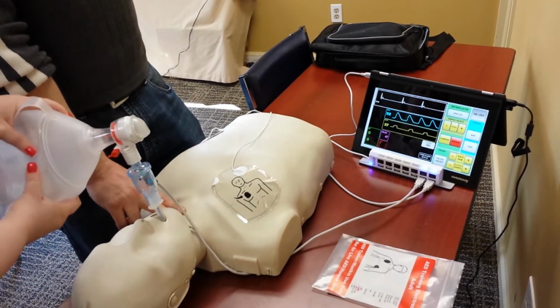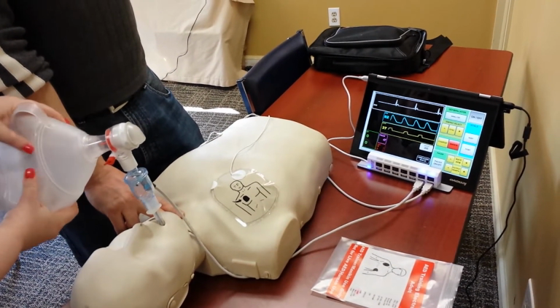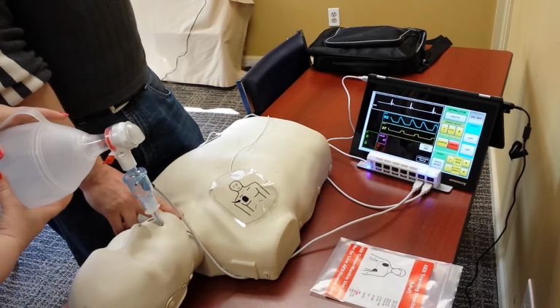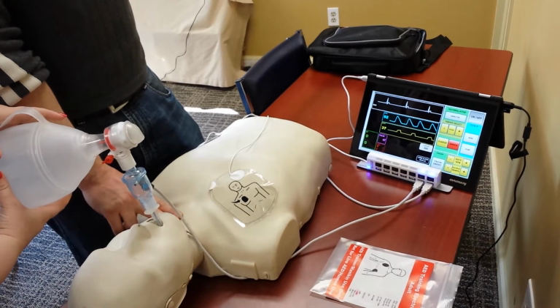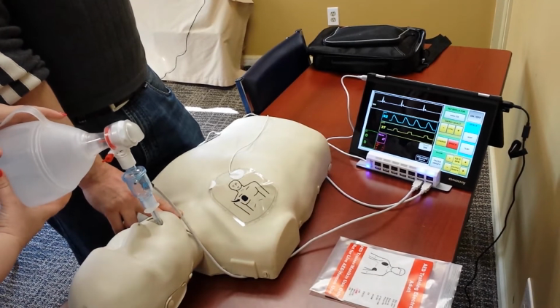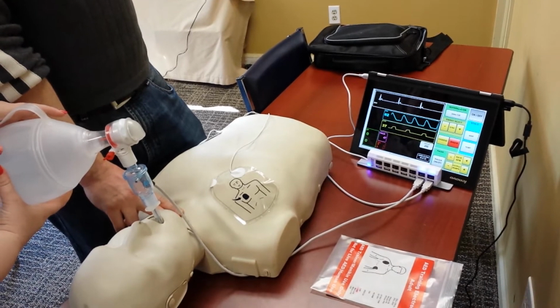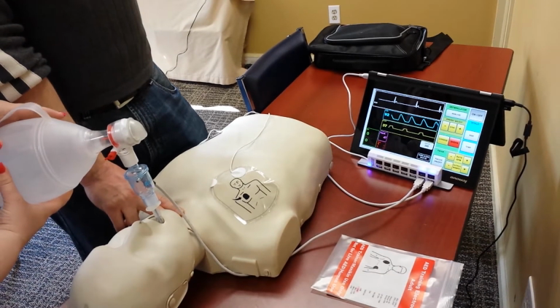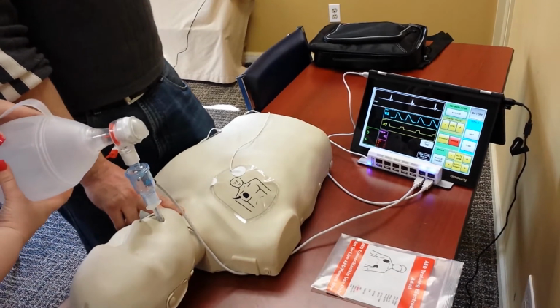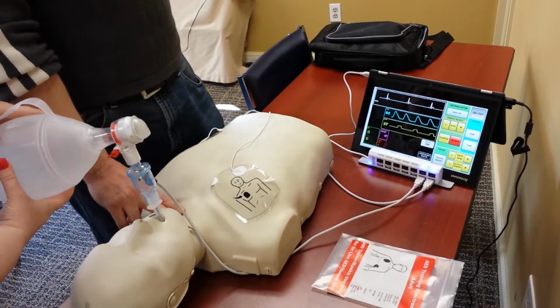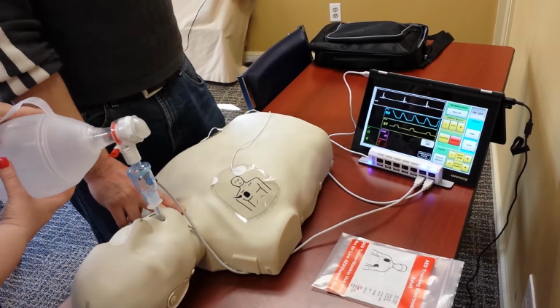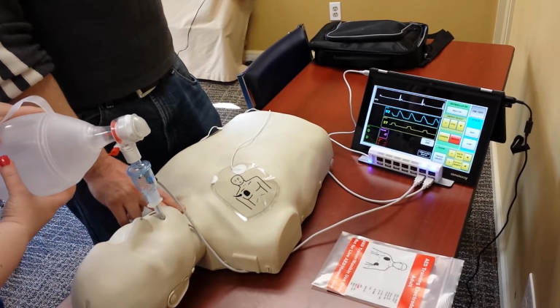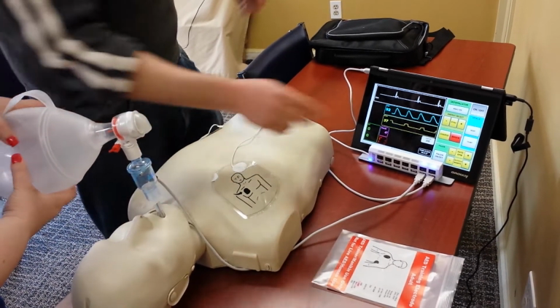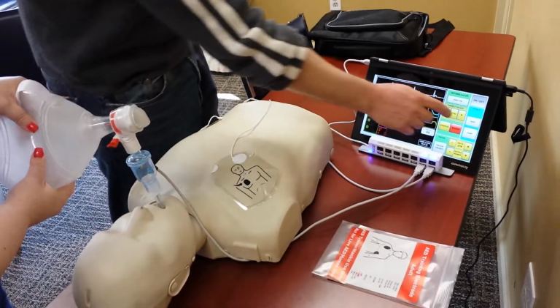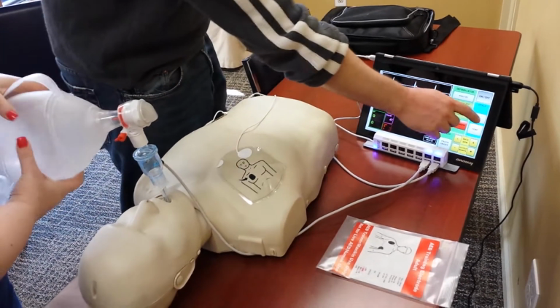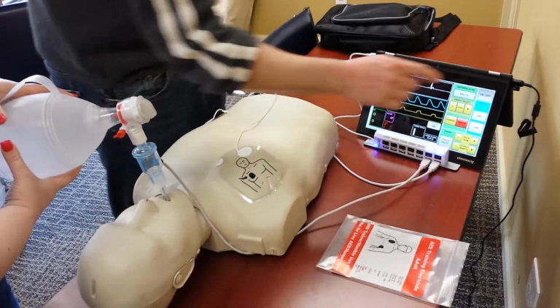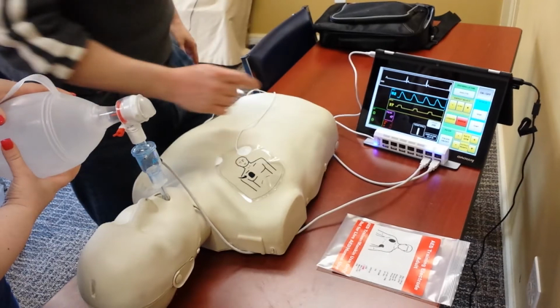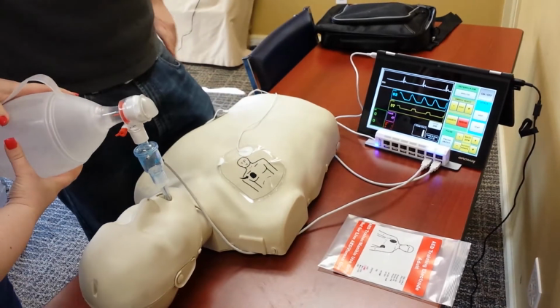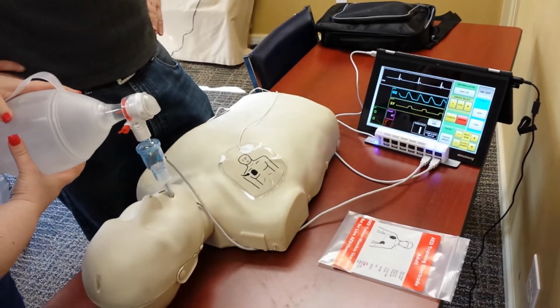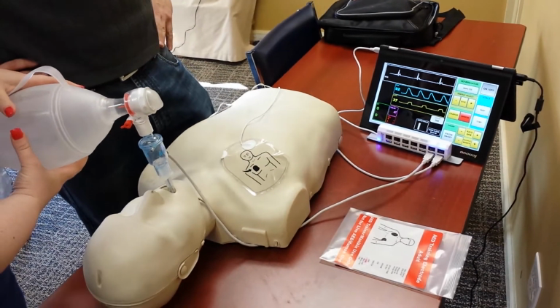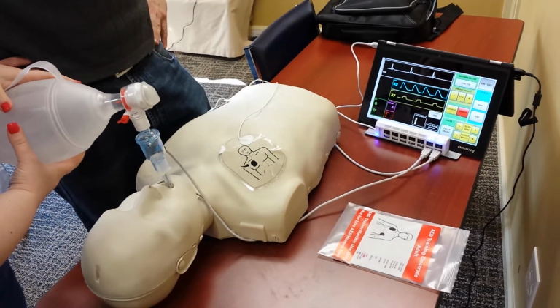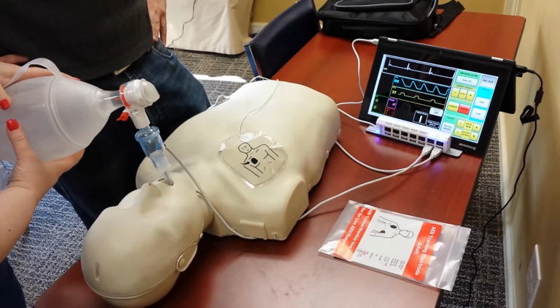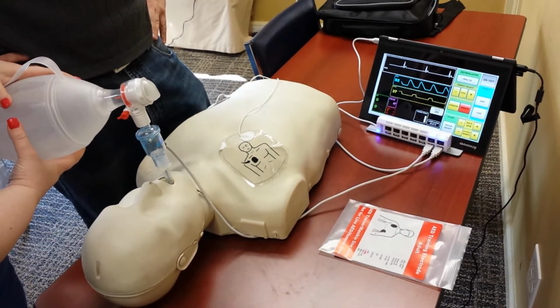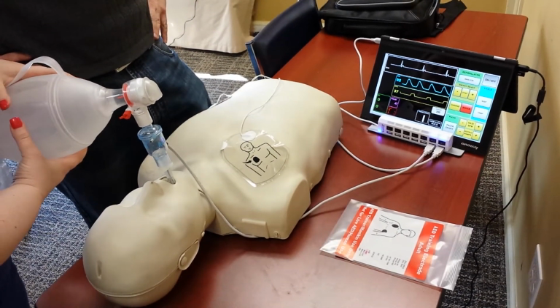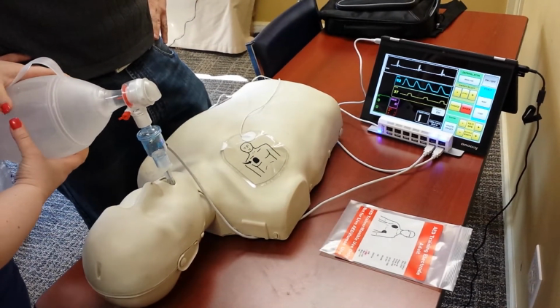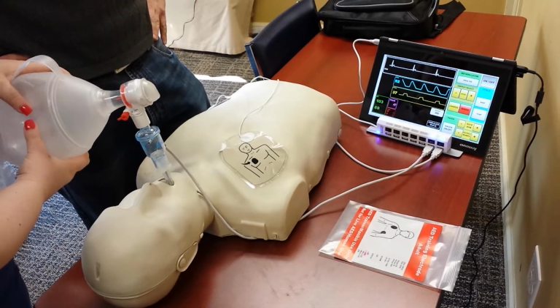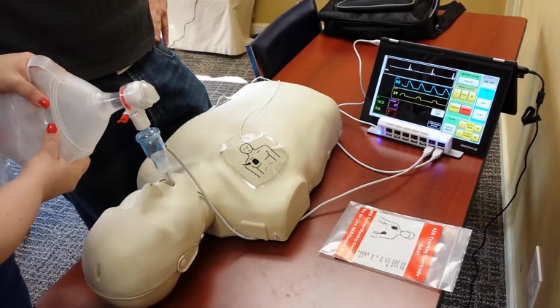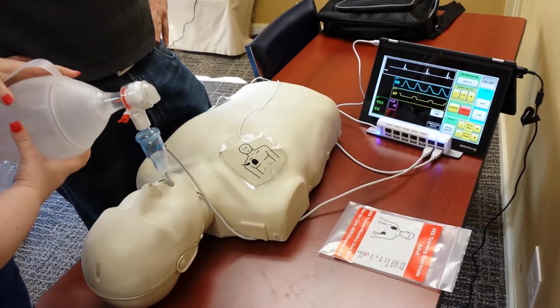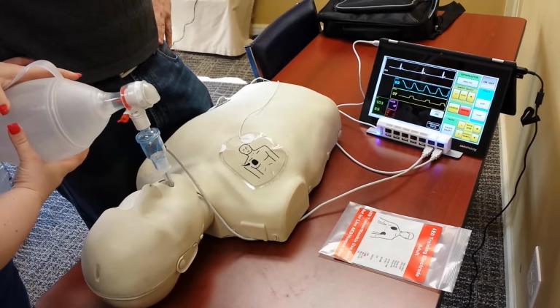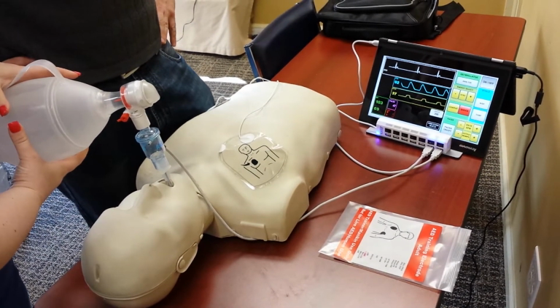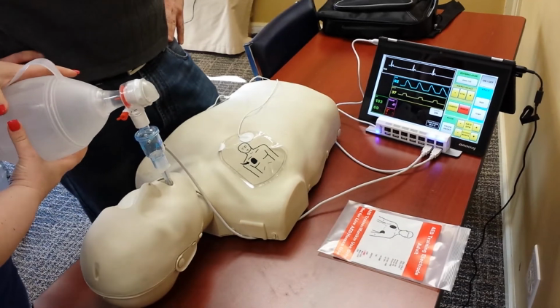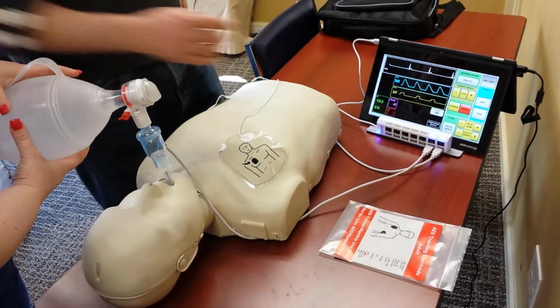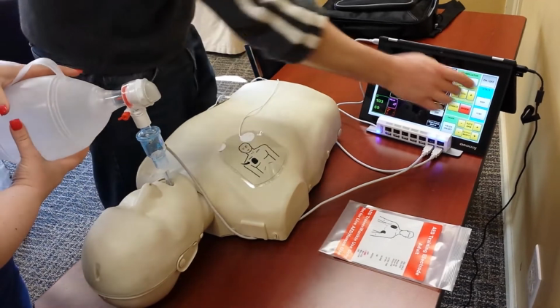There appears to be a pulse. Alright, let's check a BP. Alright, not bad. Let's take a temp.